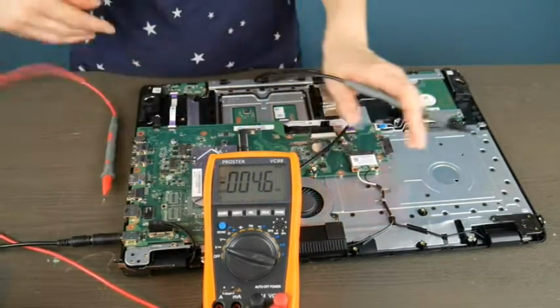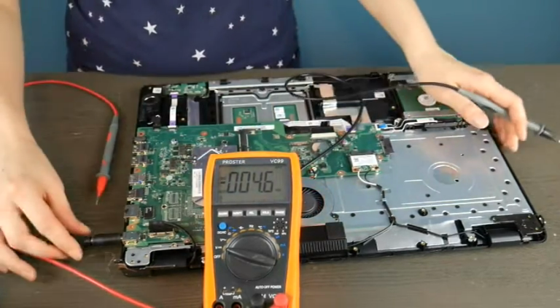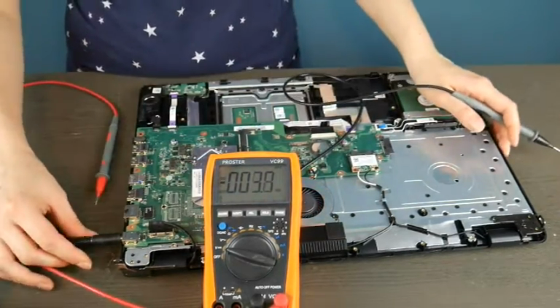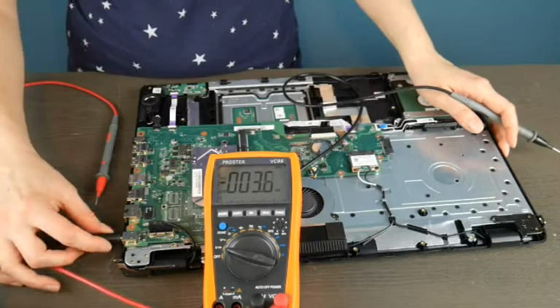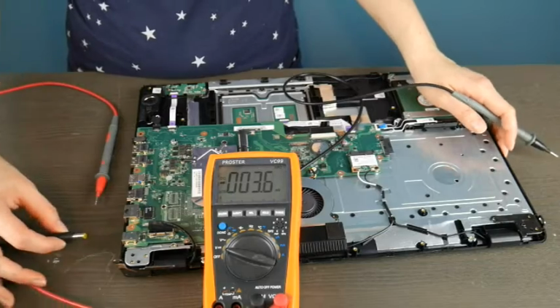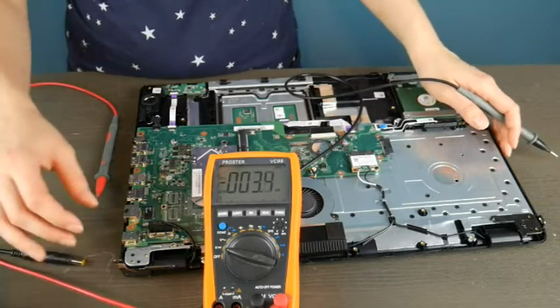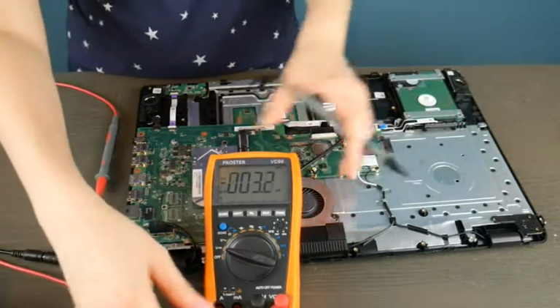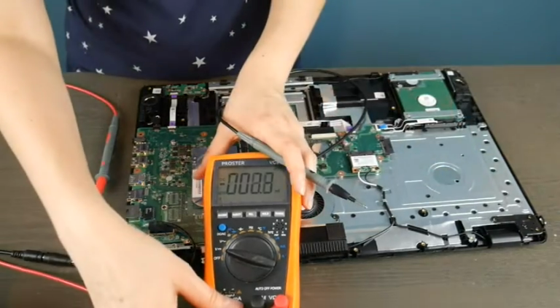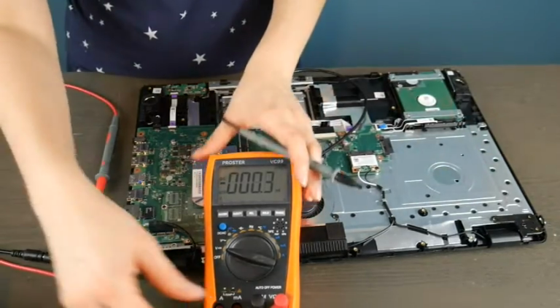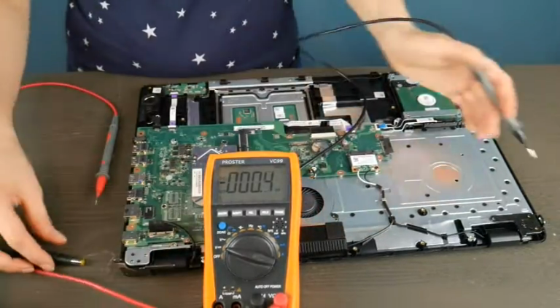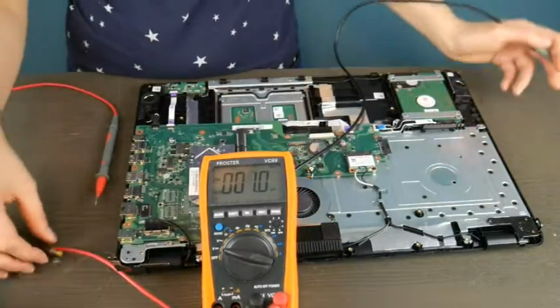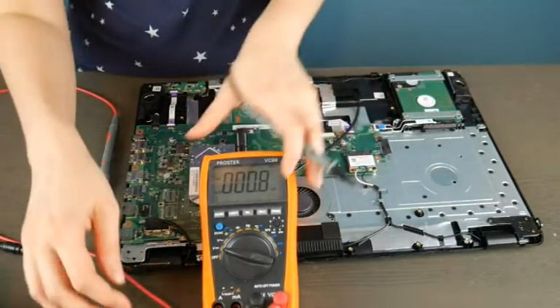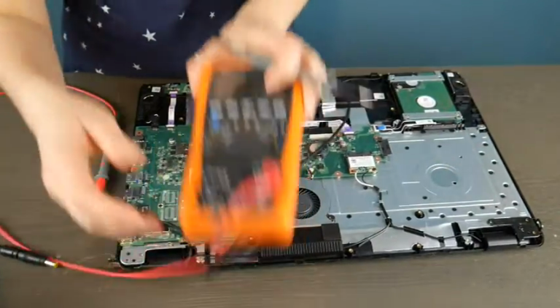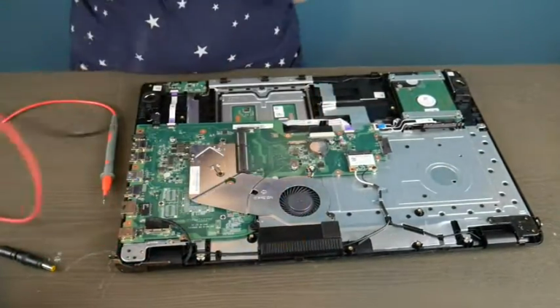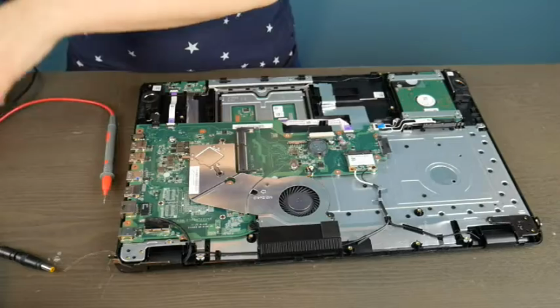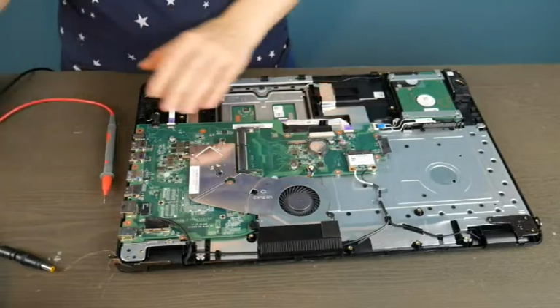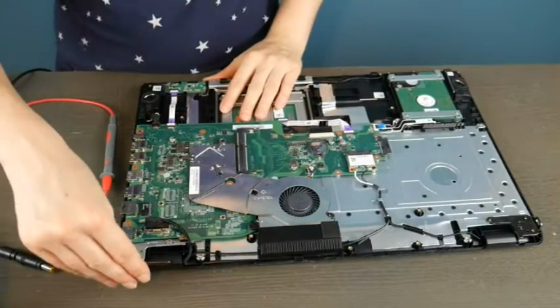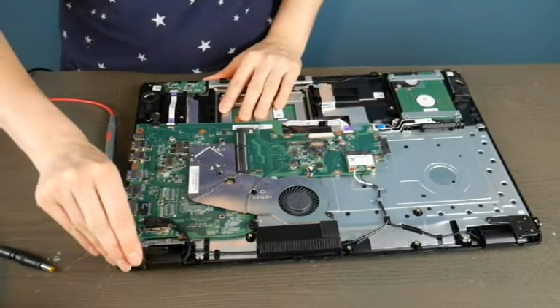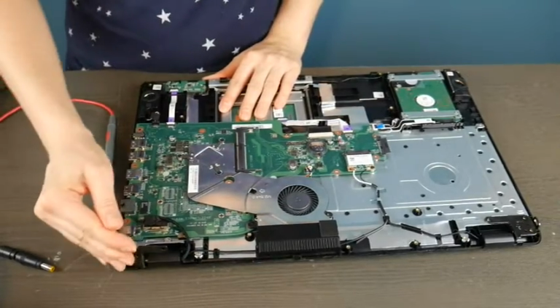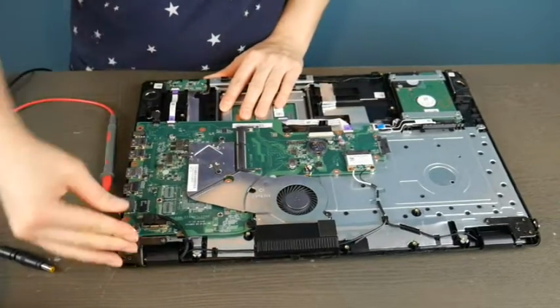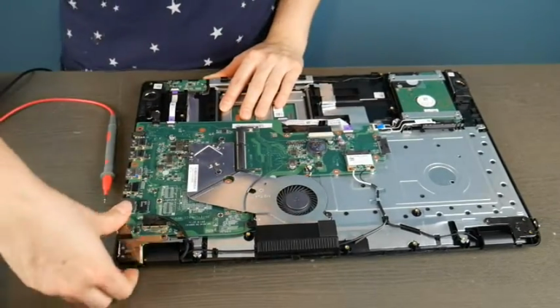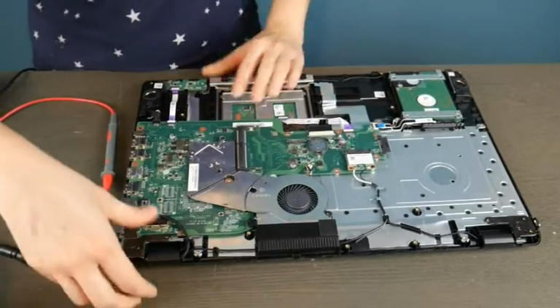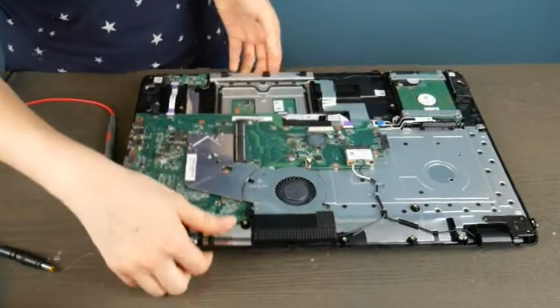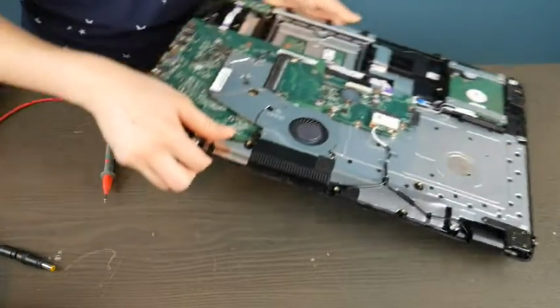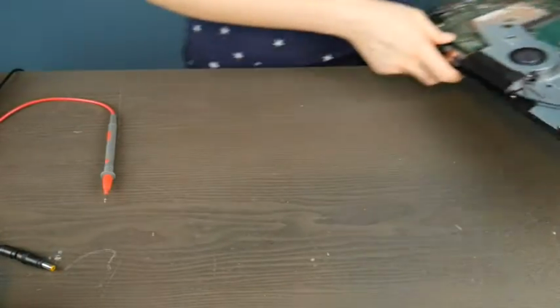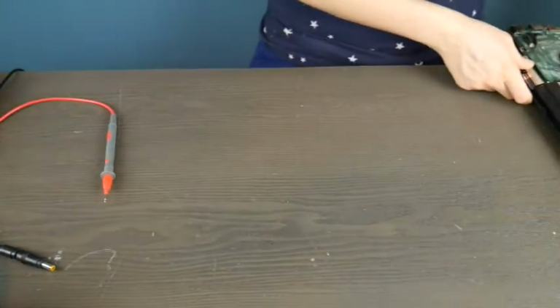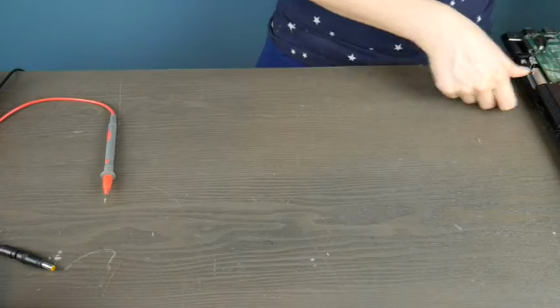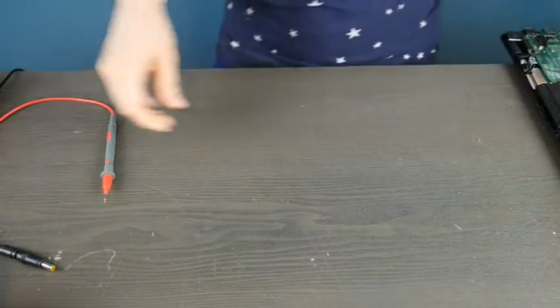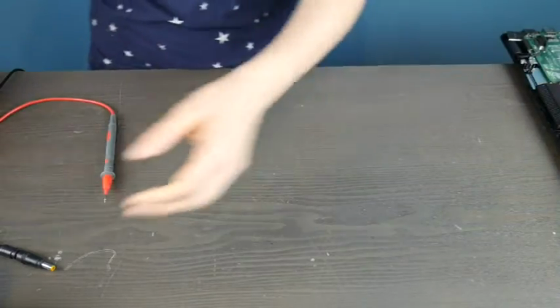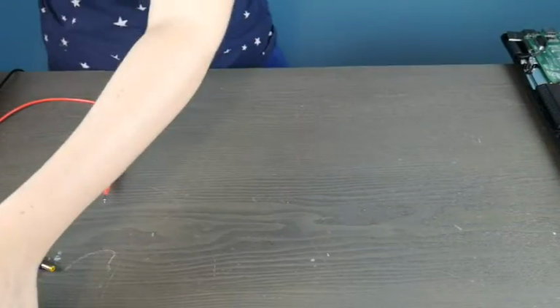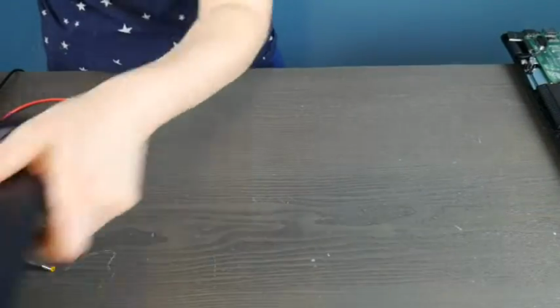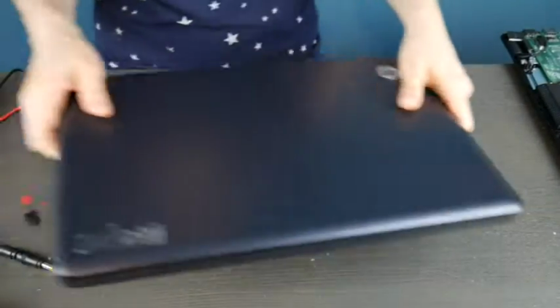In this case, because the port is integrated into the motherboard, it means that the motherboard itself is bad. It would need to be replaced, which is why I am a big fan of having a separate power jack that plugs into your motherboard.